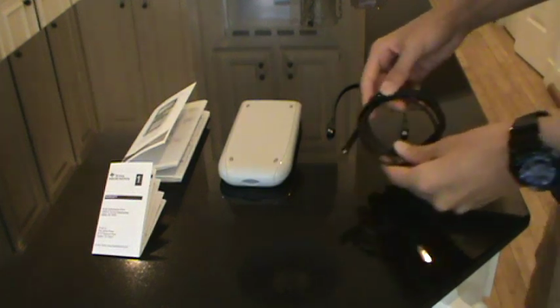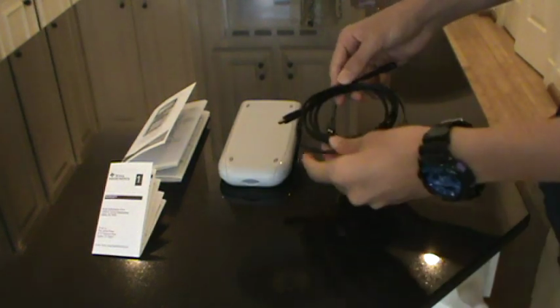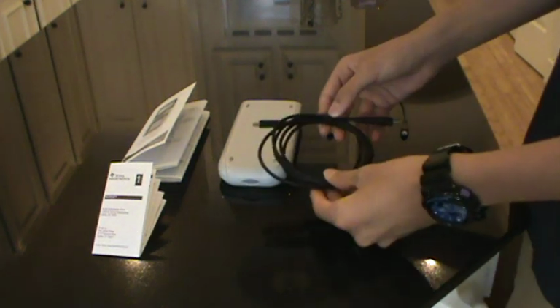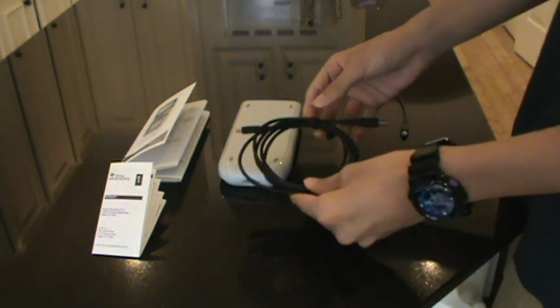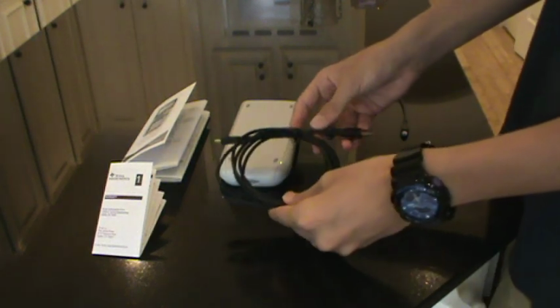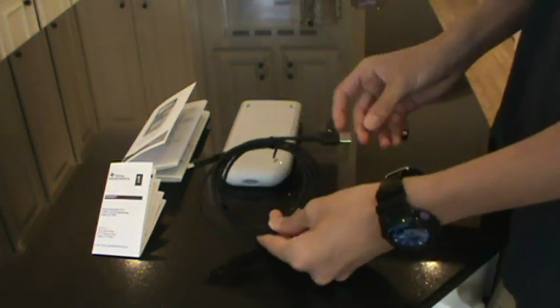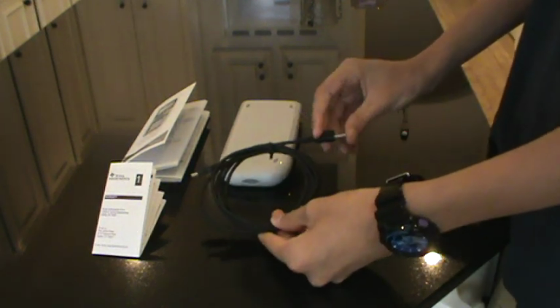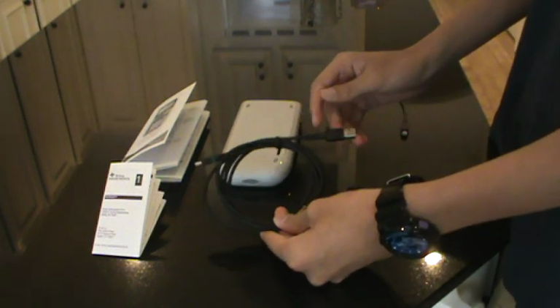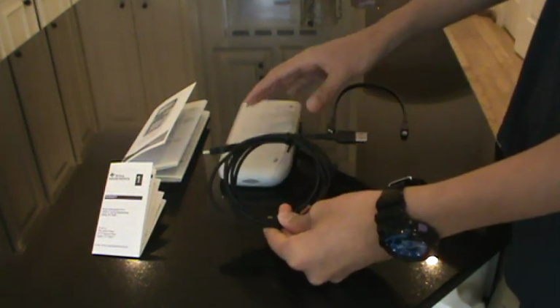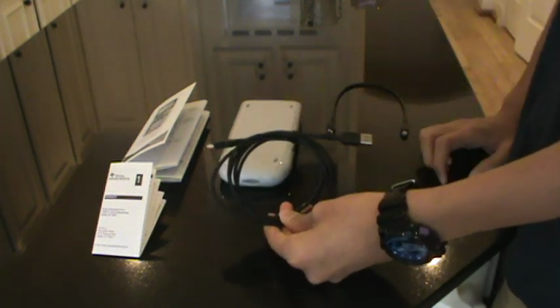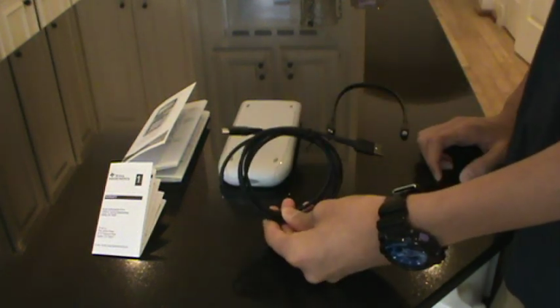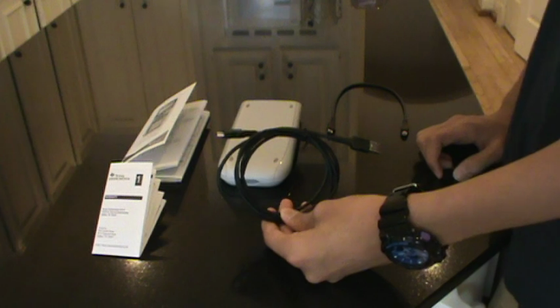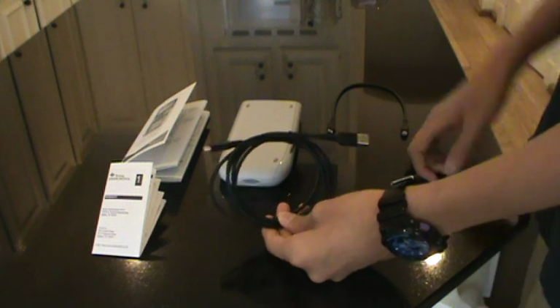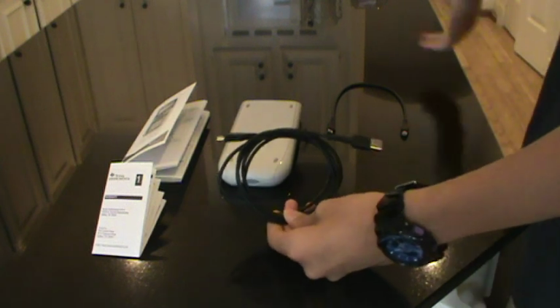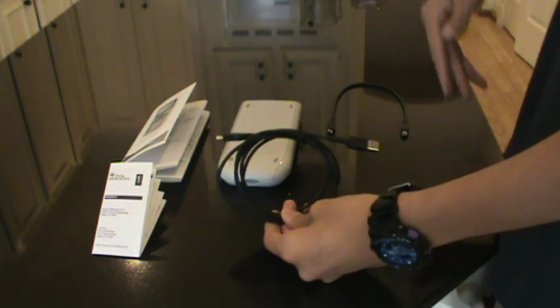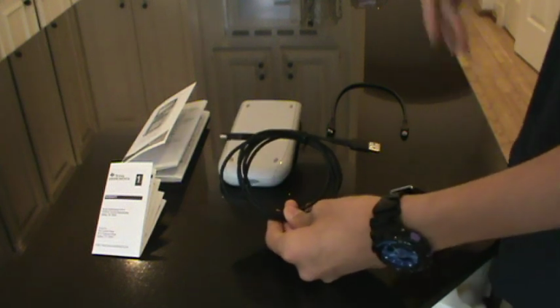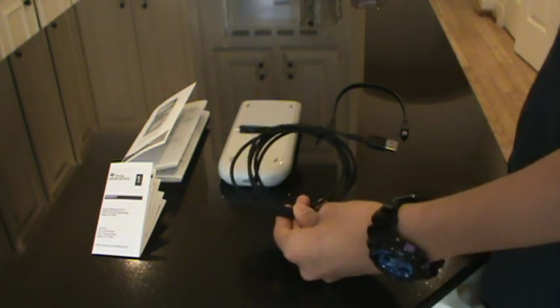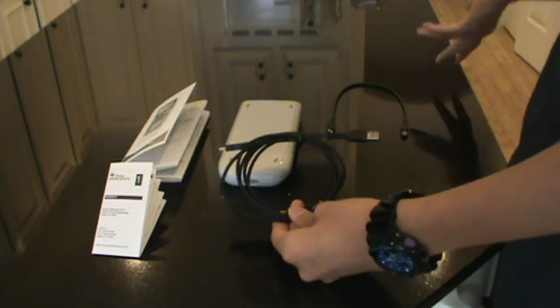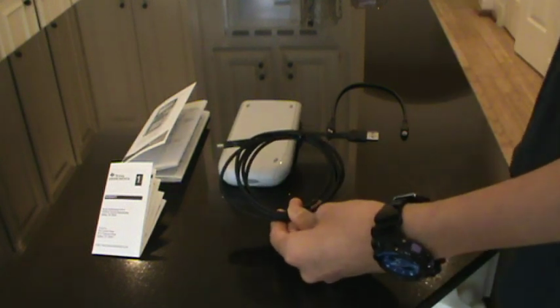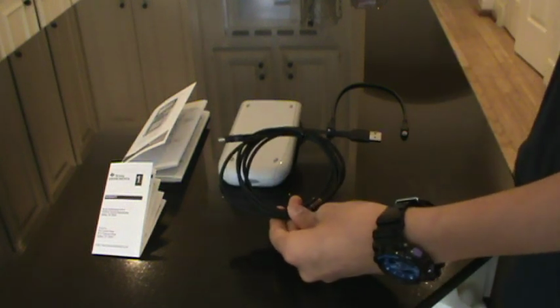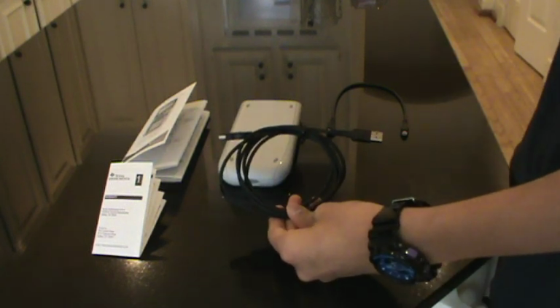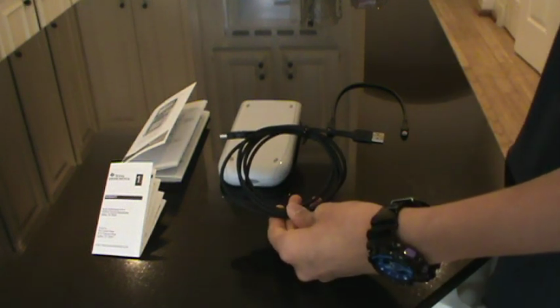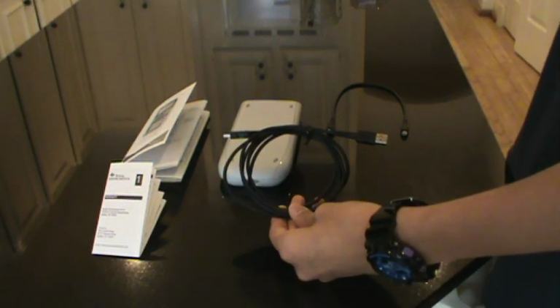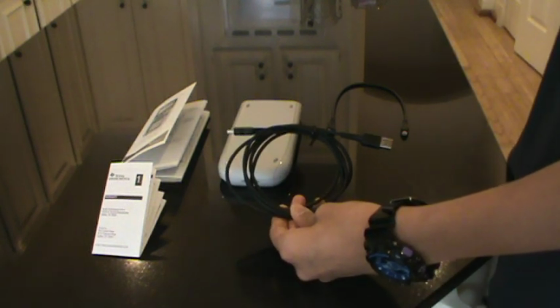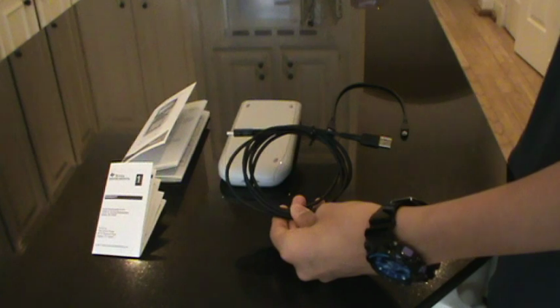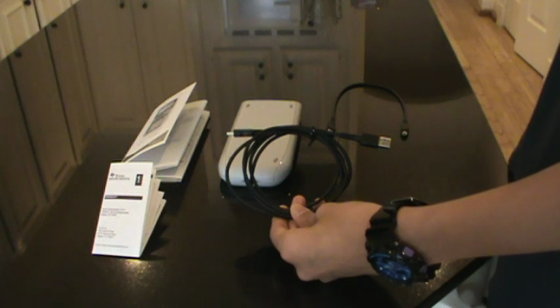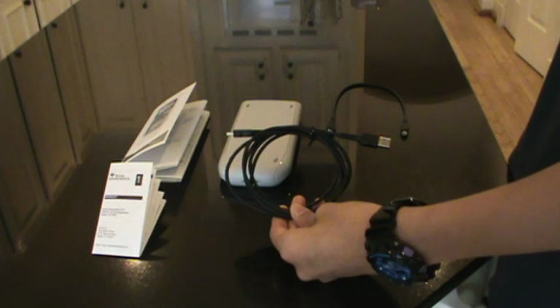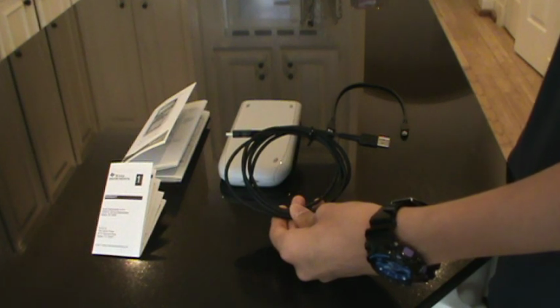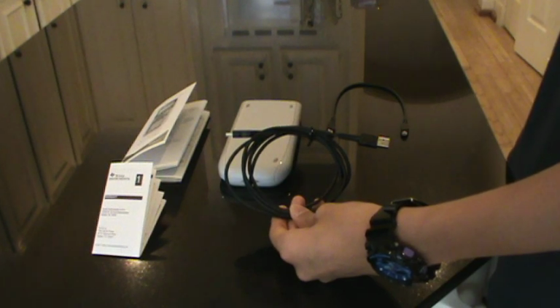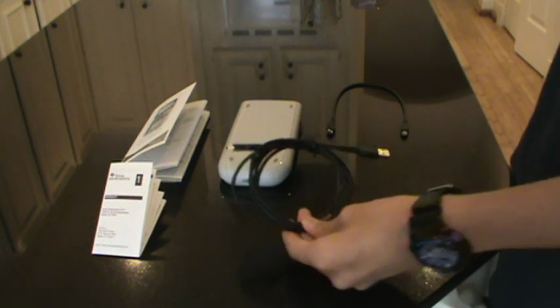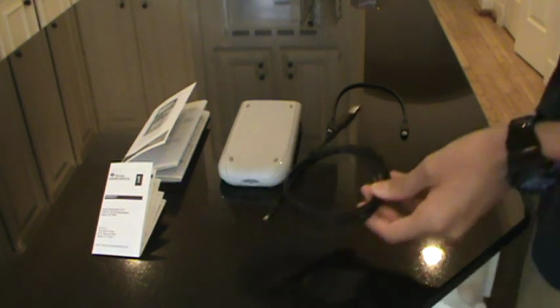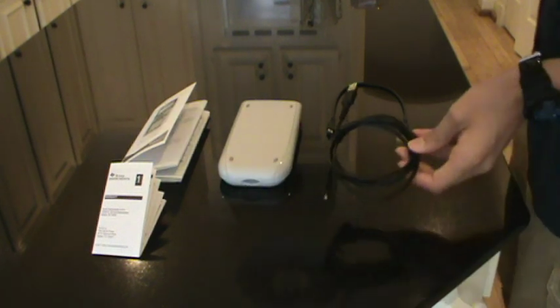And here you have your USB cable which connects to your computer and the graphing calculator. You can back it up, restore it, update the firmware, and install apps too of course.